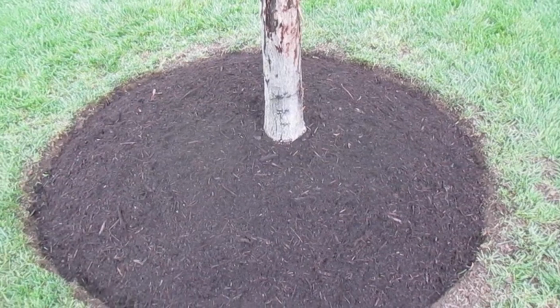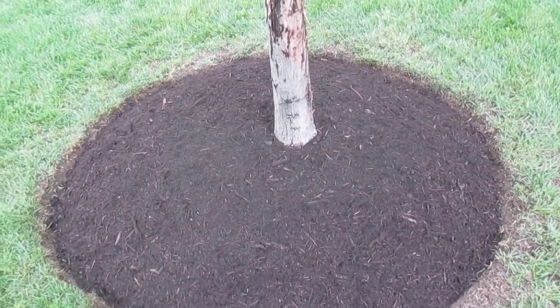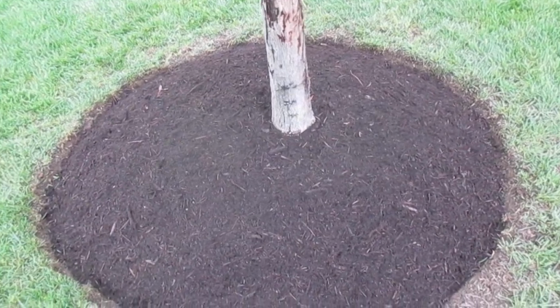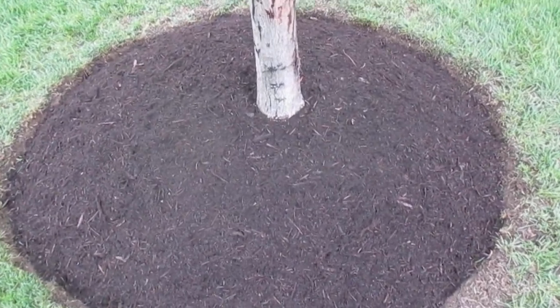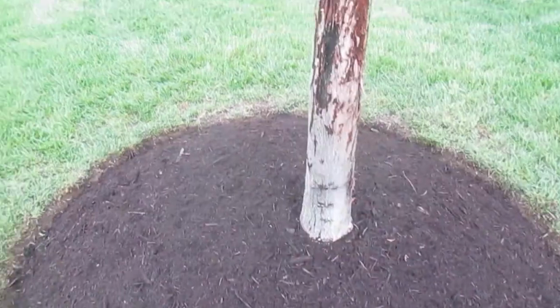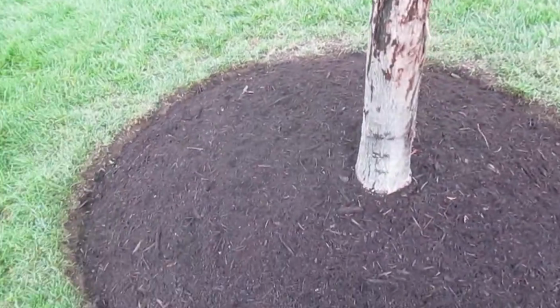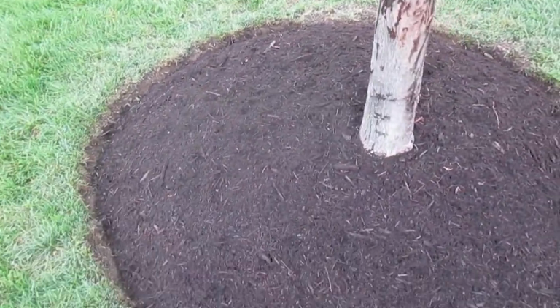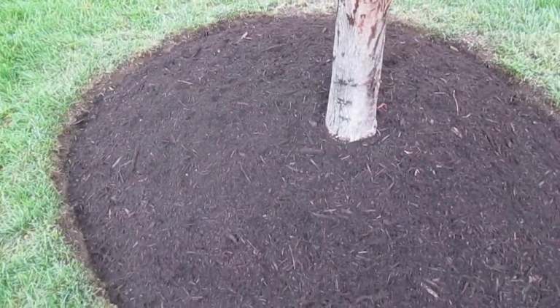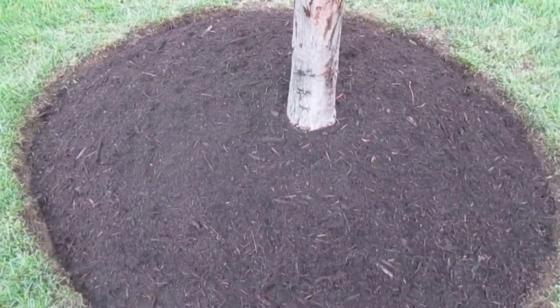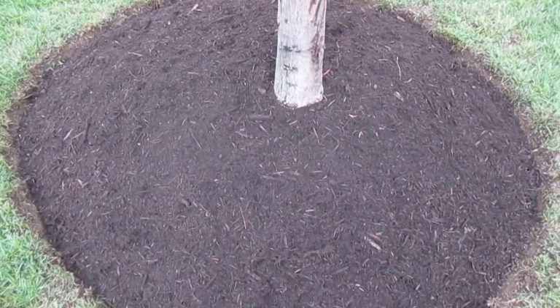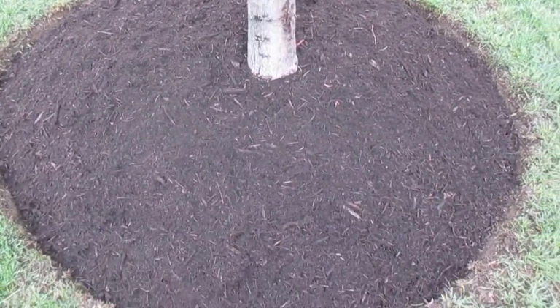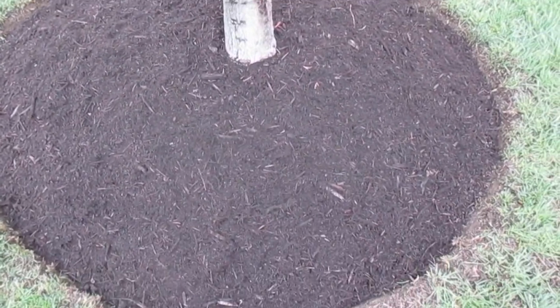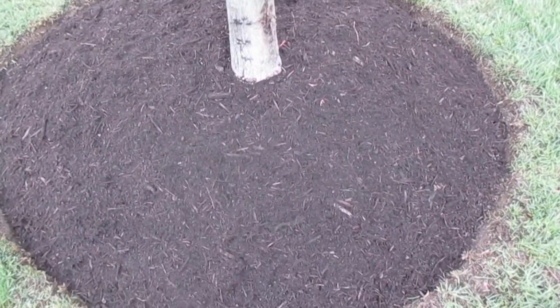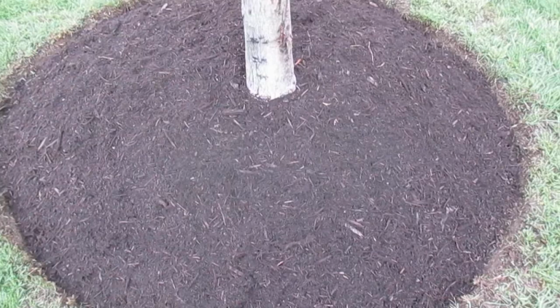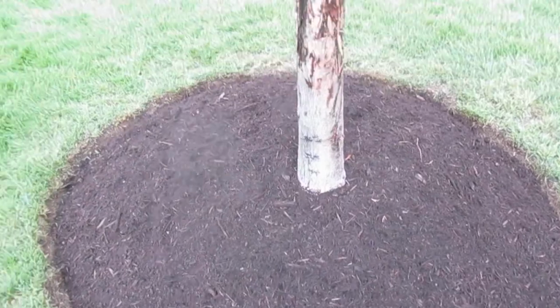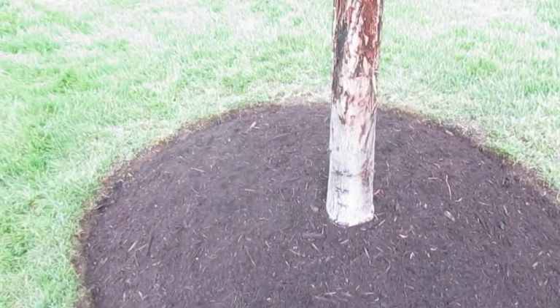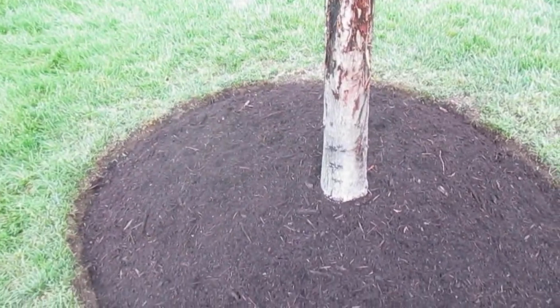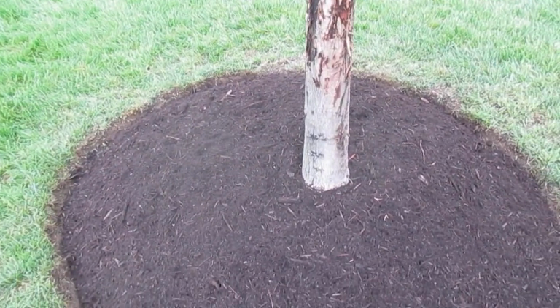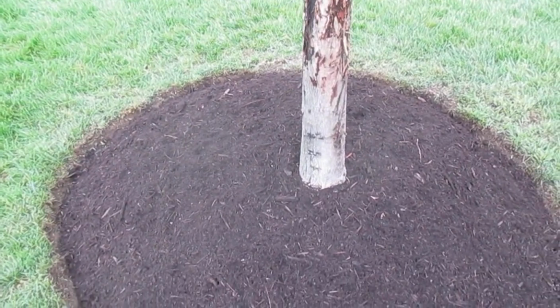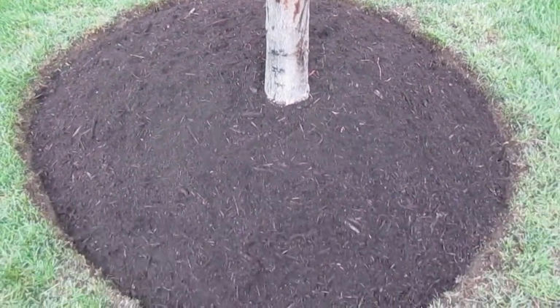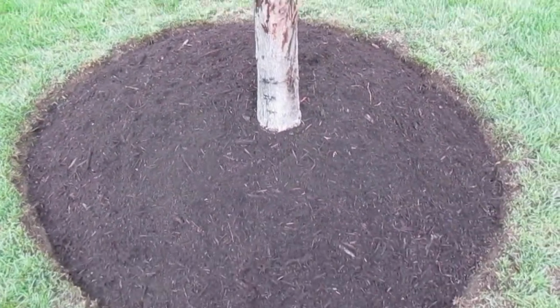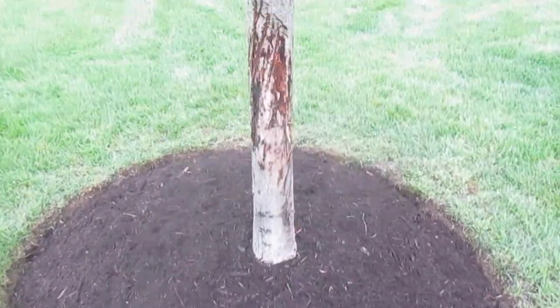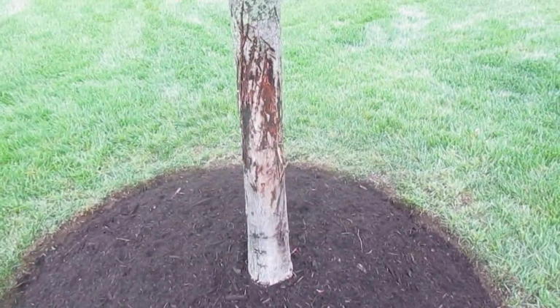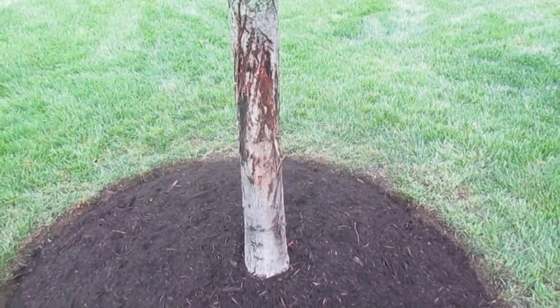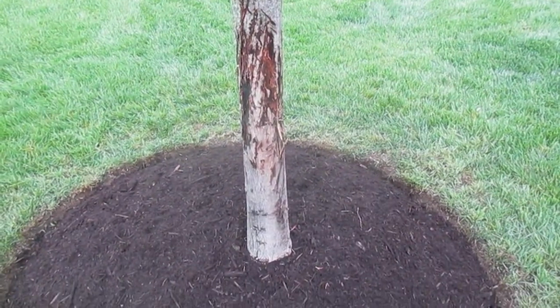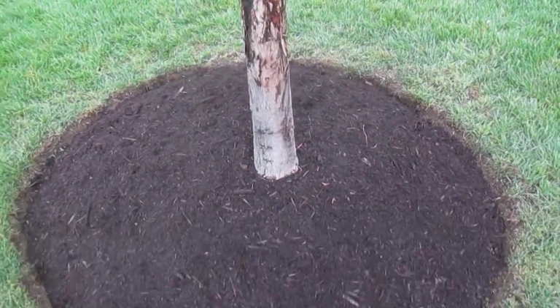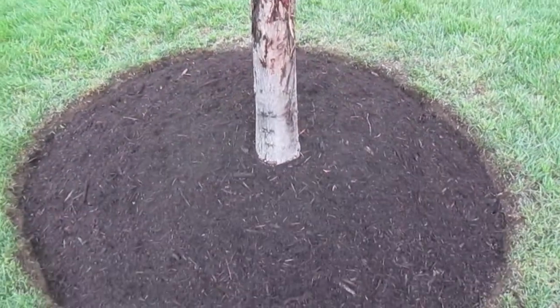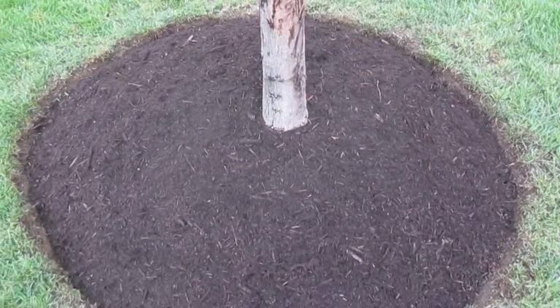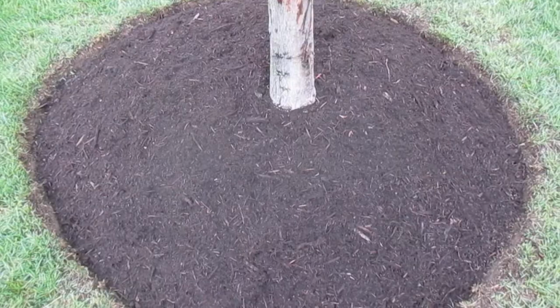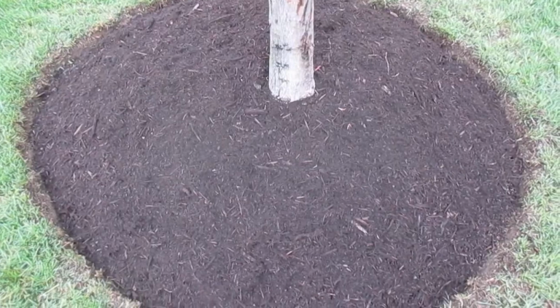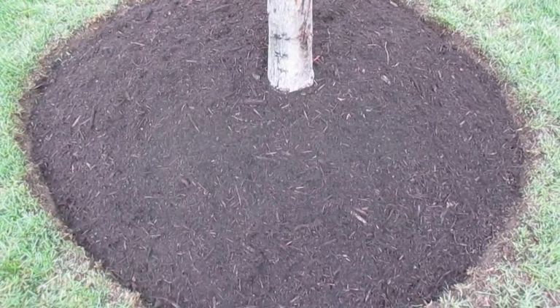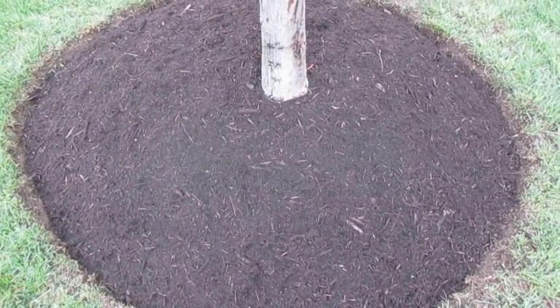Hi, it's Tom Grush from Grush's Lawn Service. We're here edging and mulching today in Wingsport, Maryland. We edged and mulched around the trees, which helps protect them from rogue mowers and string trimmer damage, and also helps protect the tree overall.